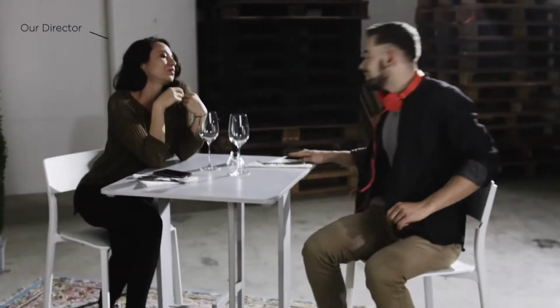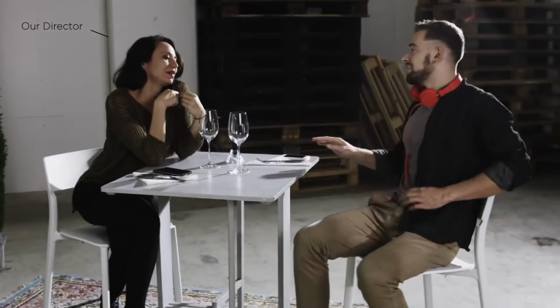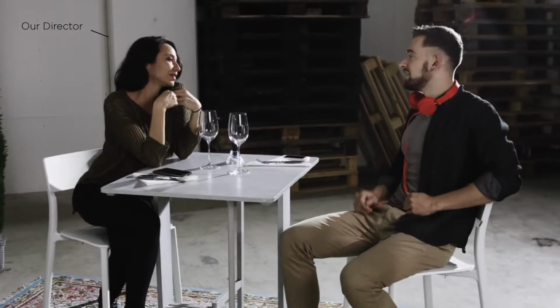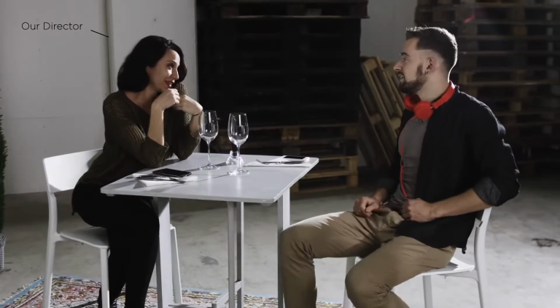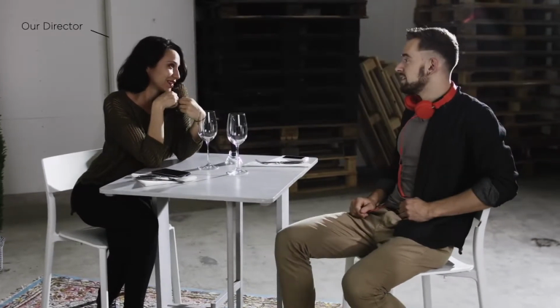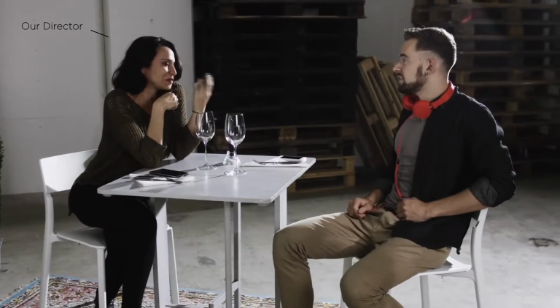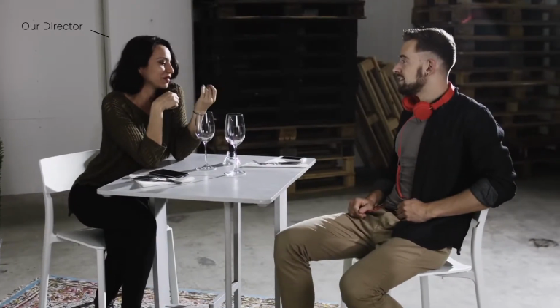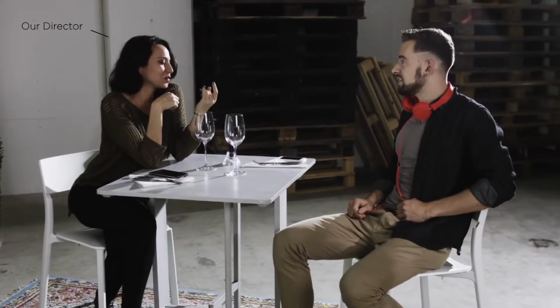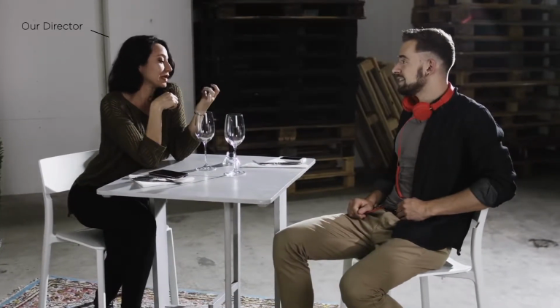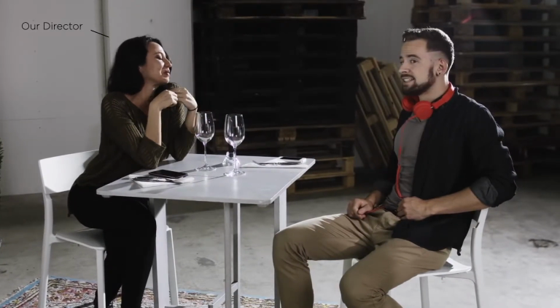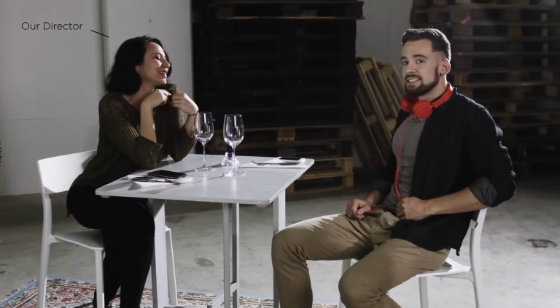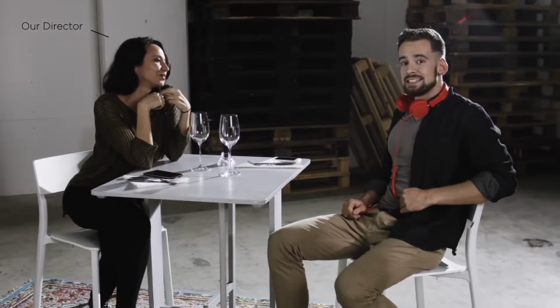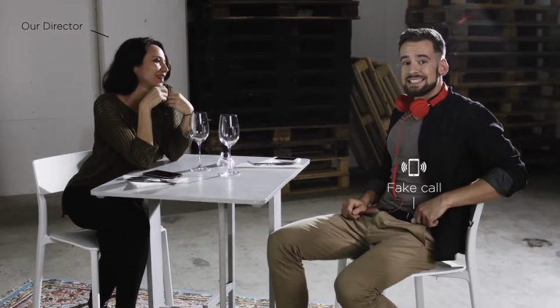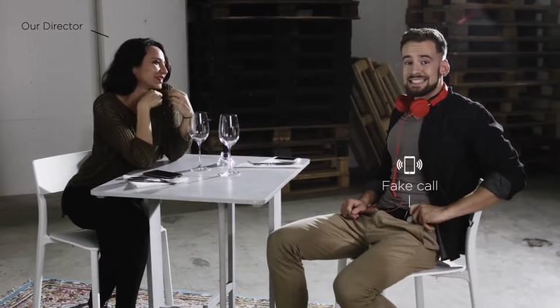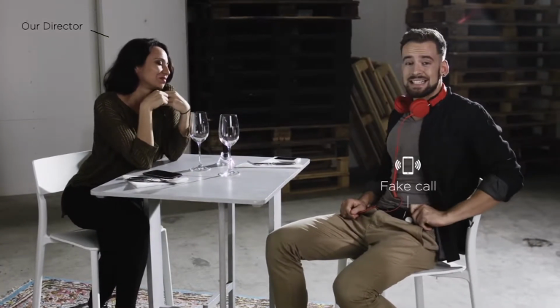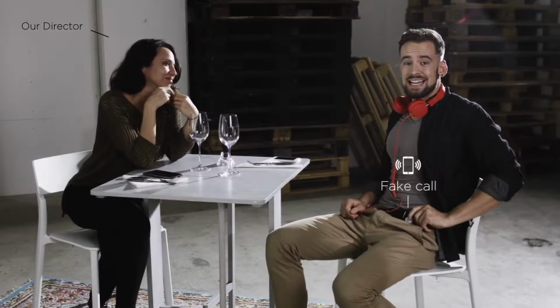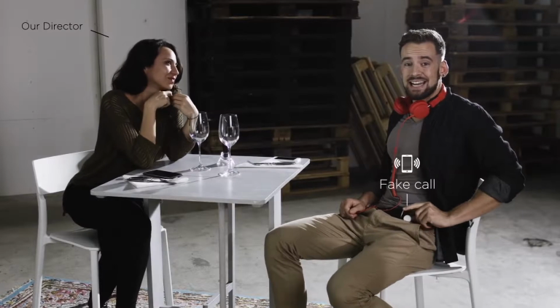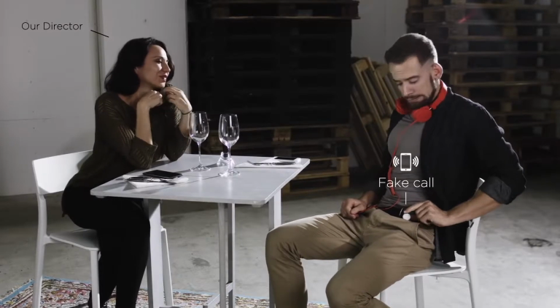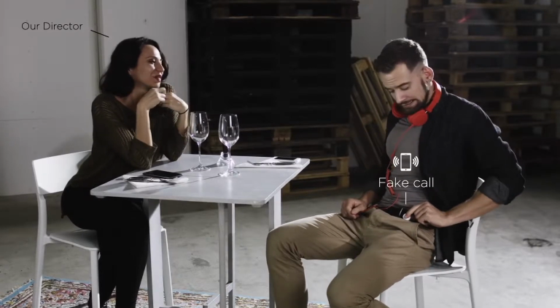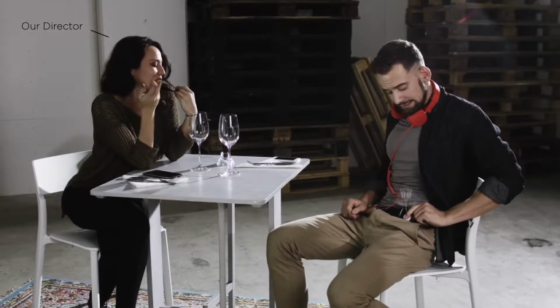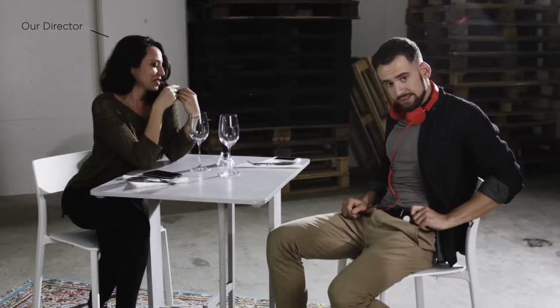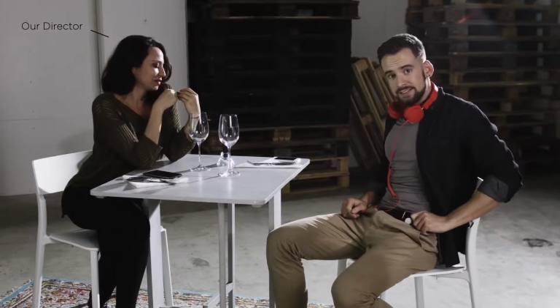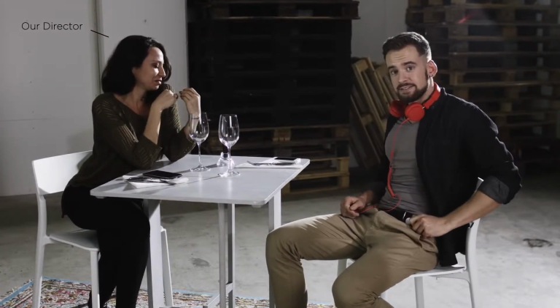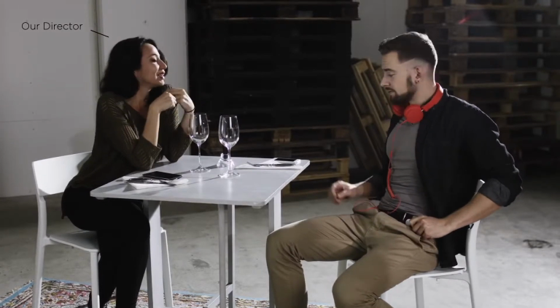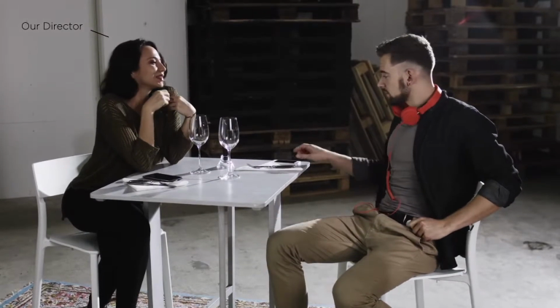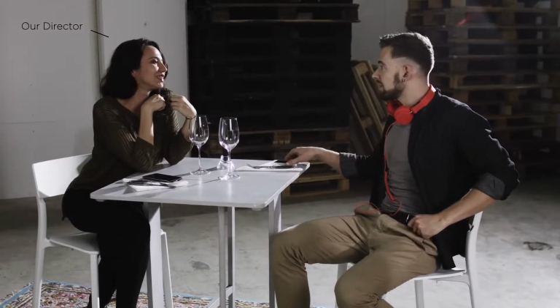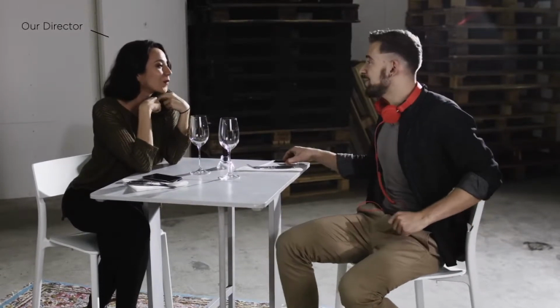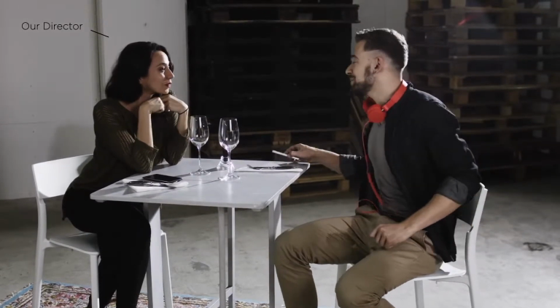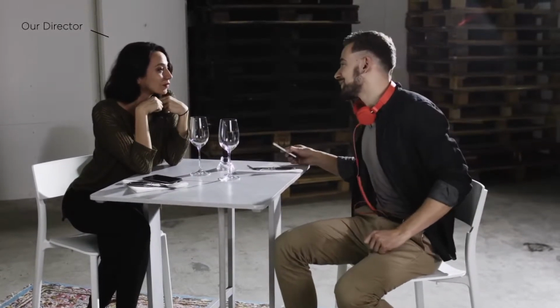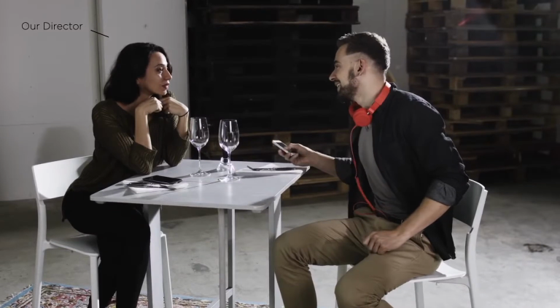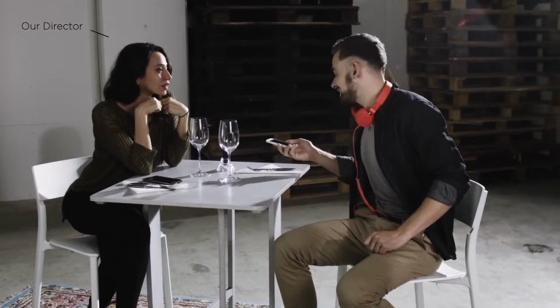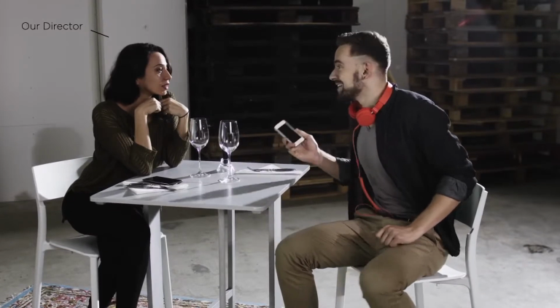Me, me, me, me, me. Like now. Oh, I'm so sorry — I have to take this.